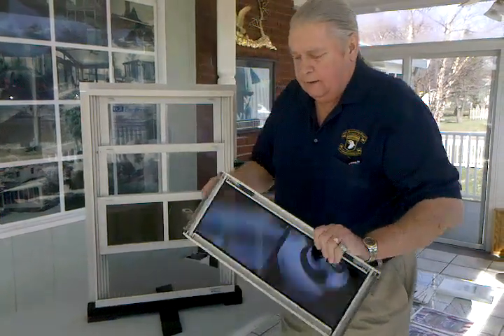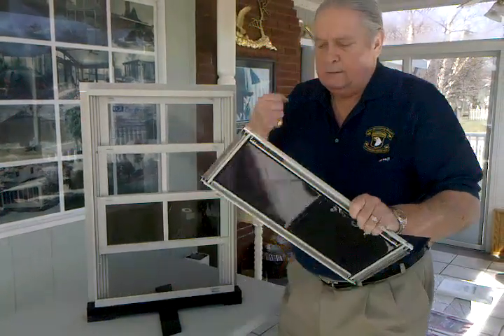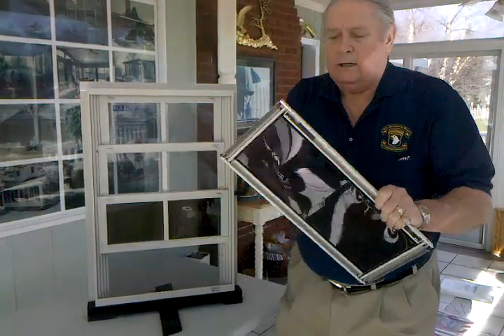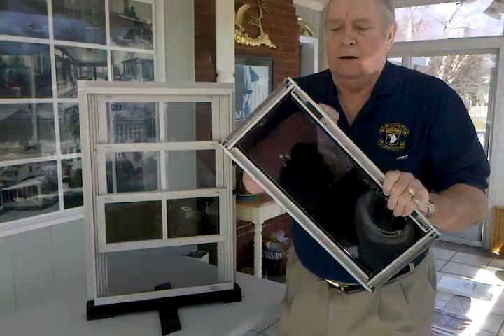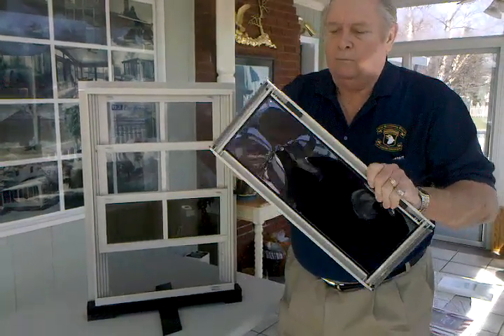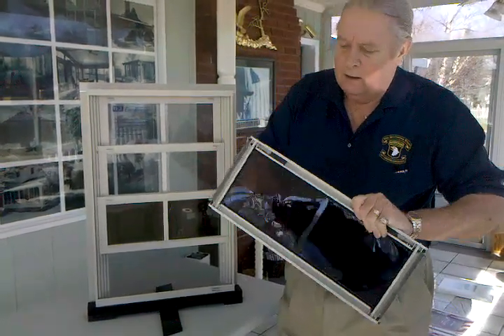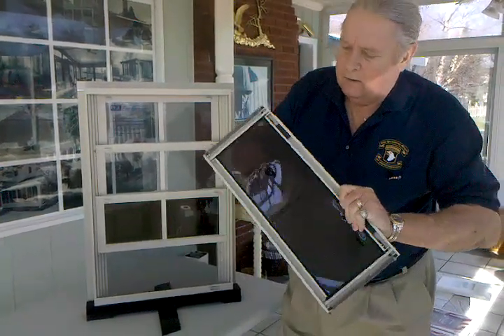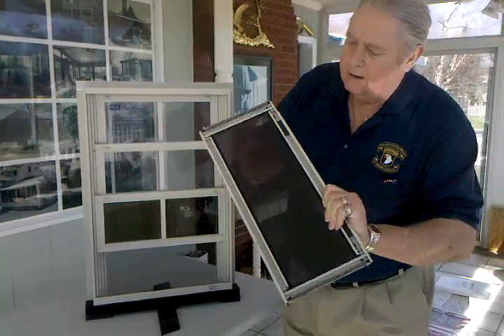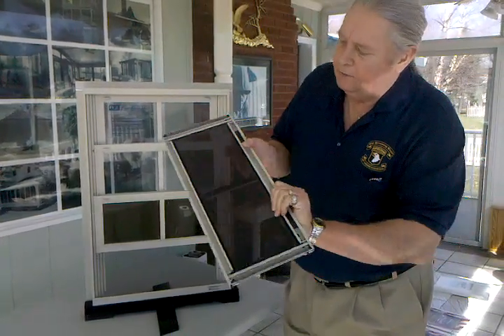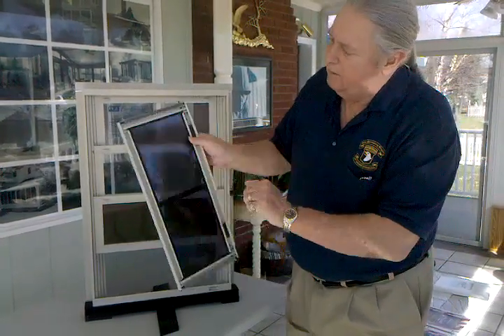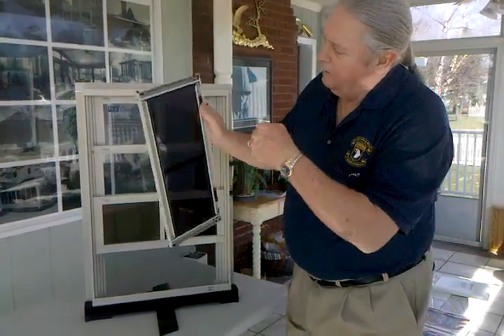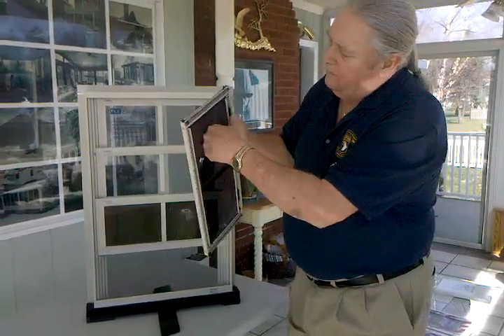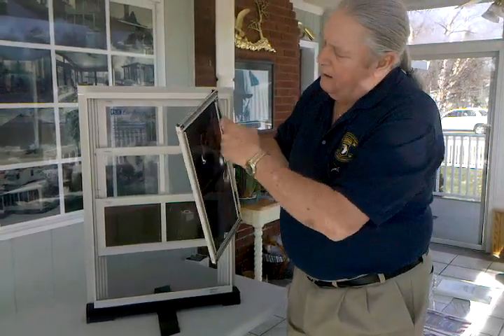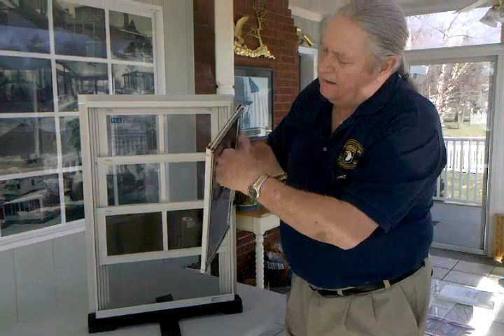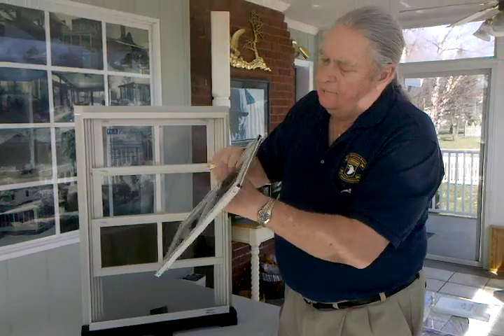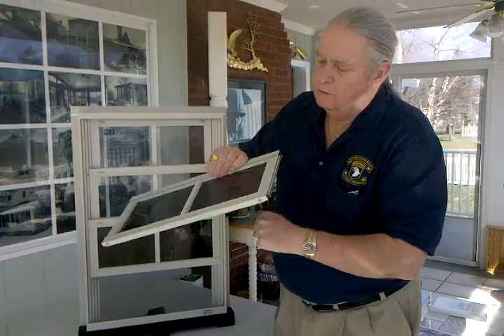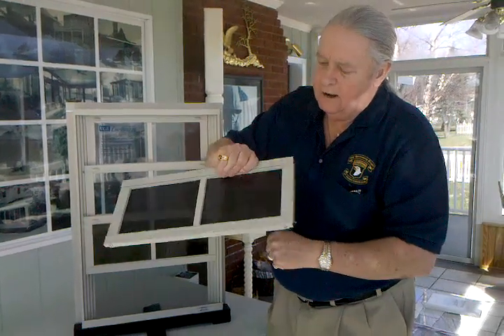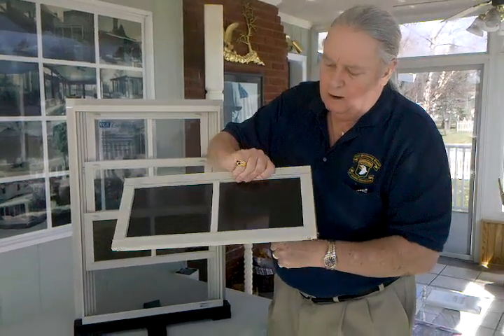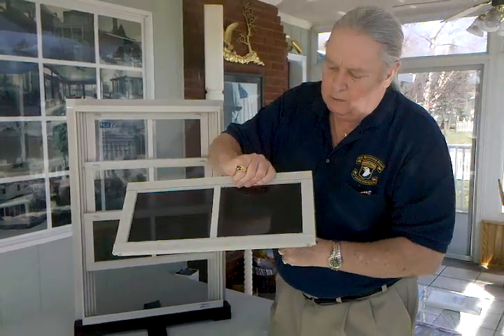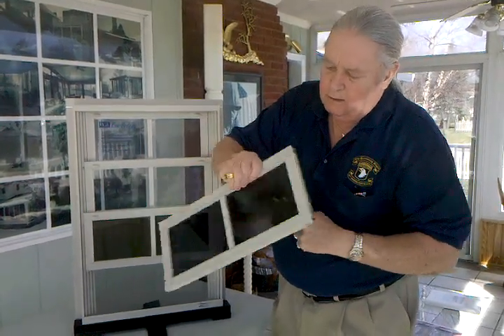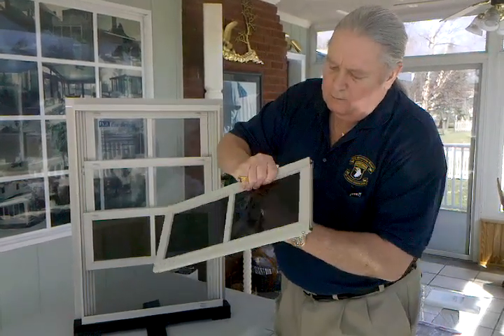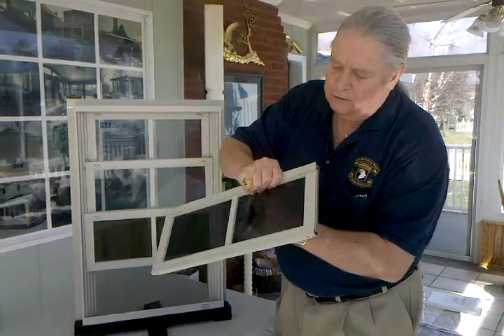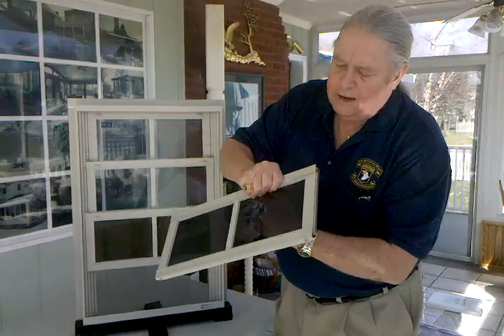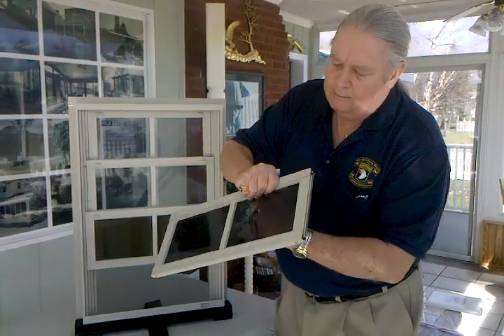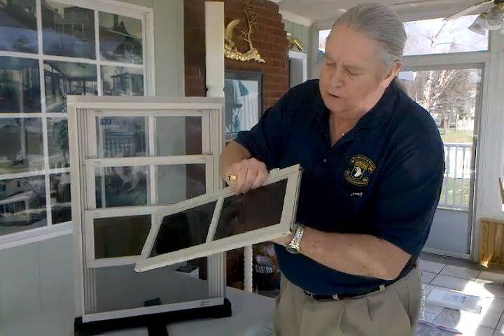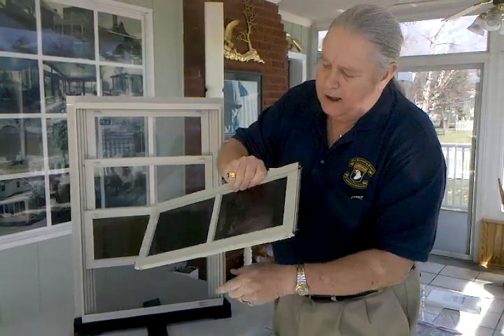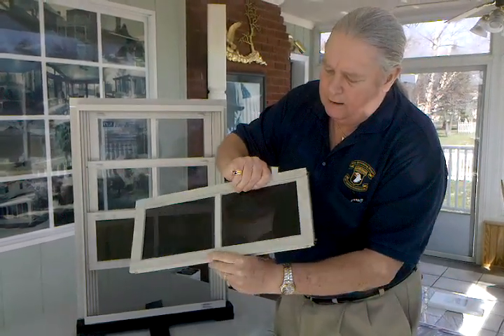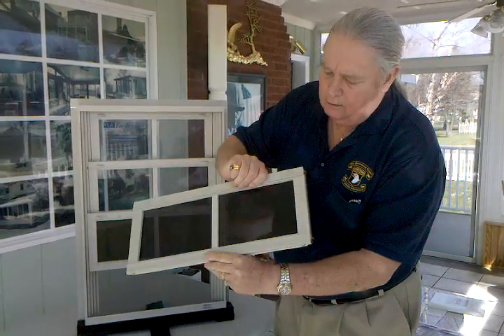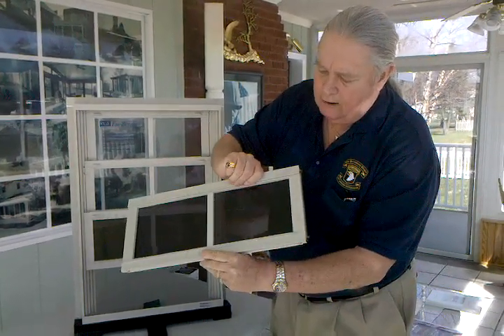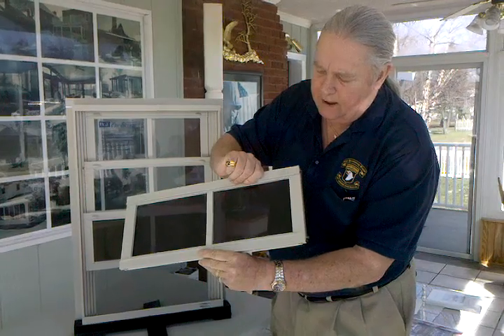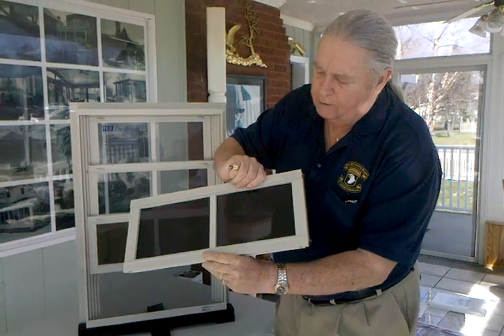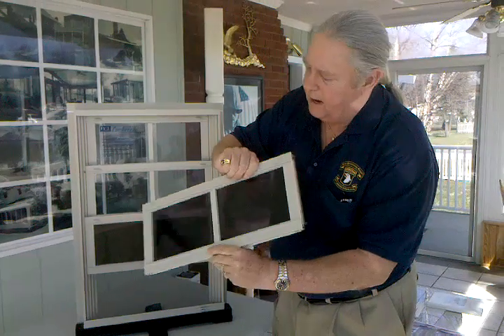This is the material that is pretty much — they say virtually unbreakable — but you can see how I push it out and it goes right back into shape.